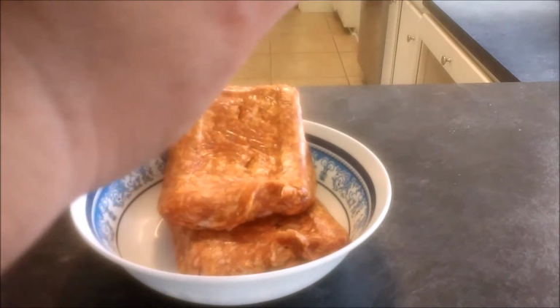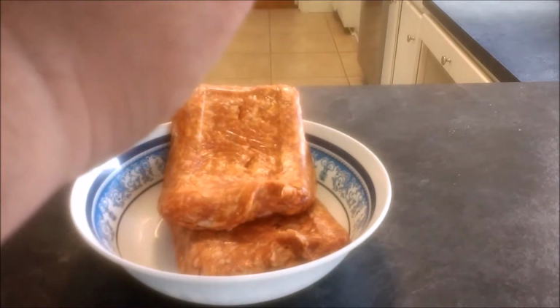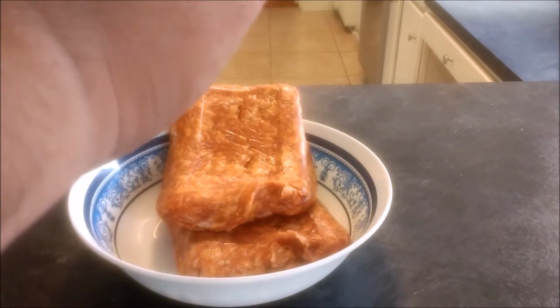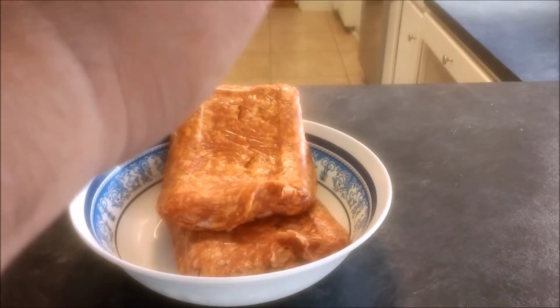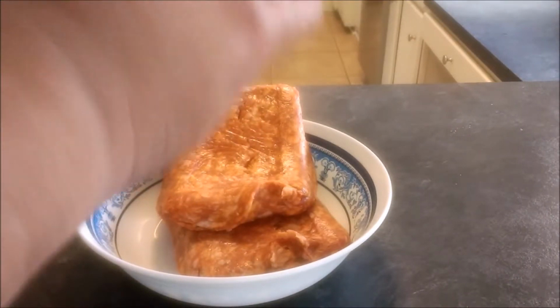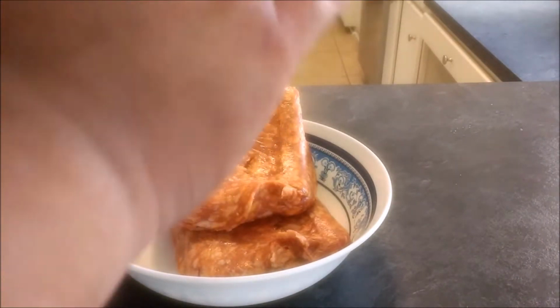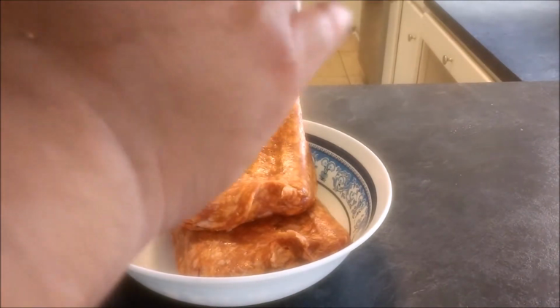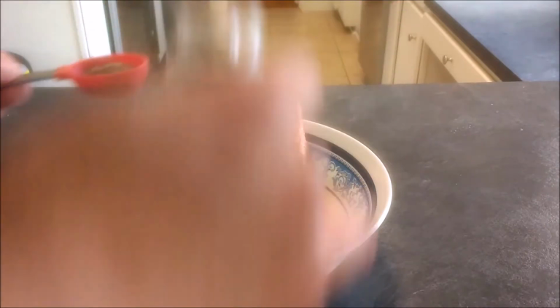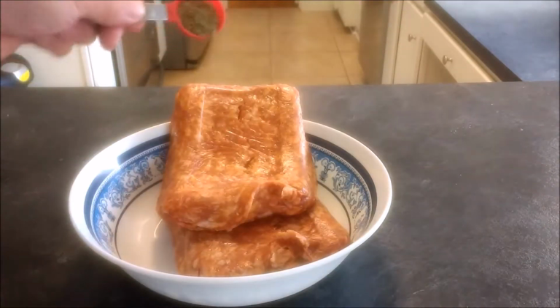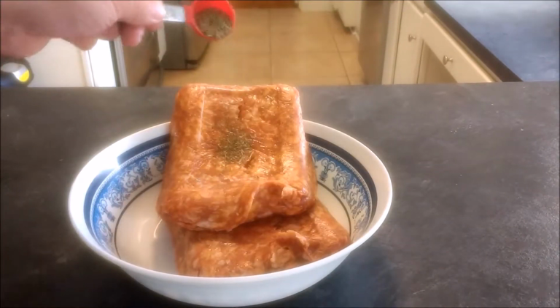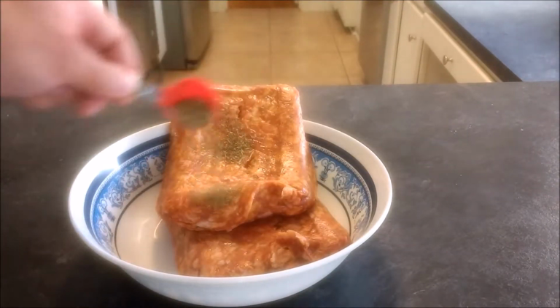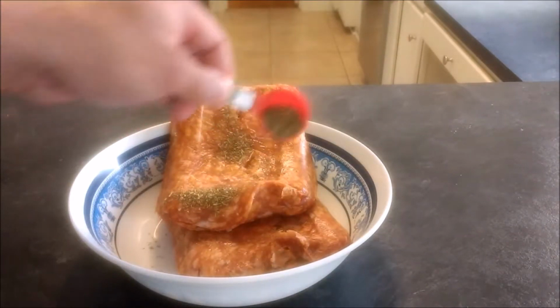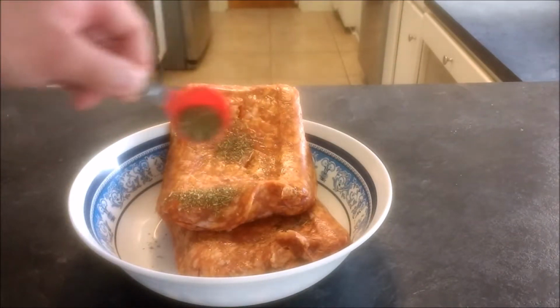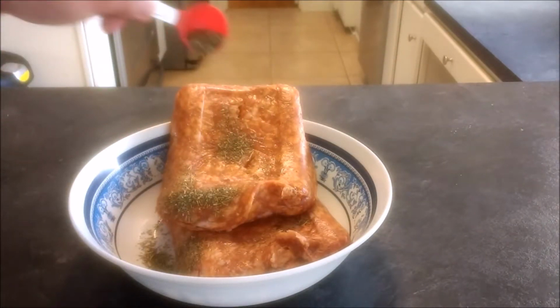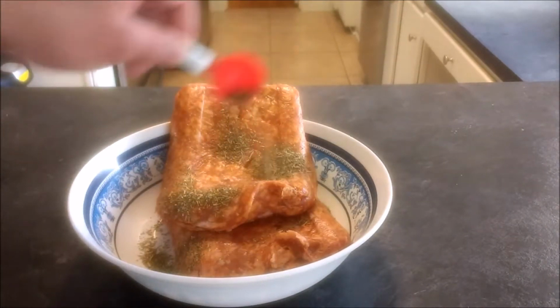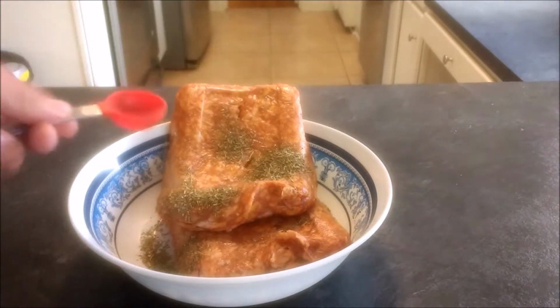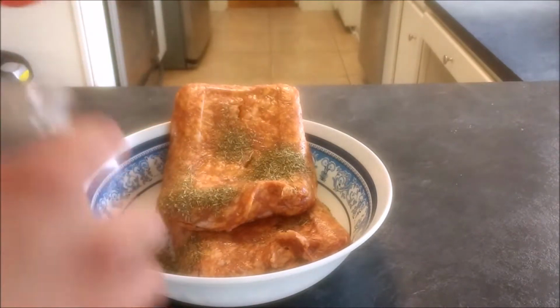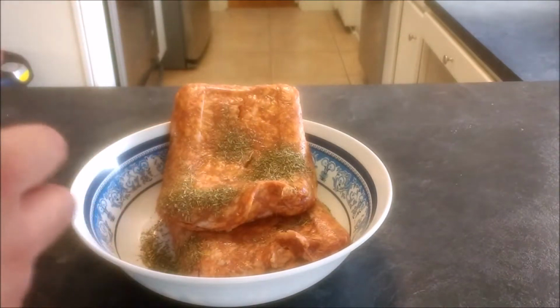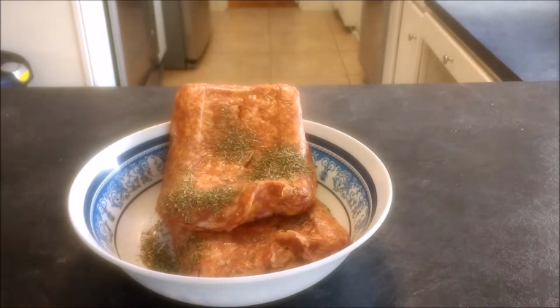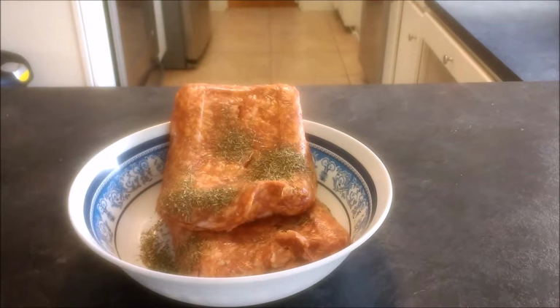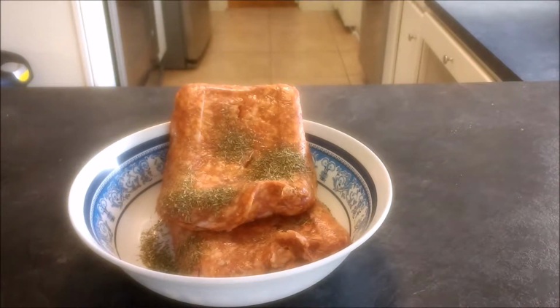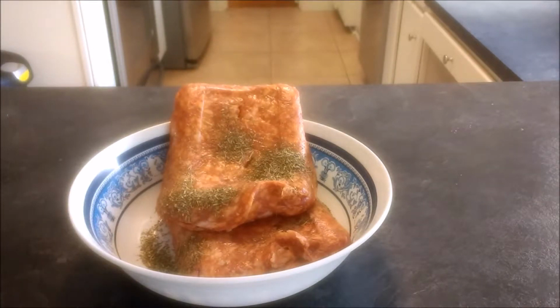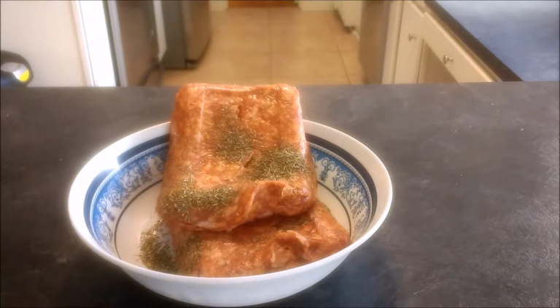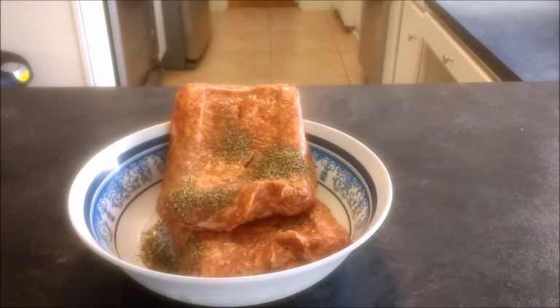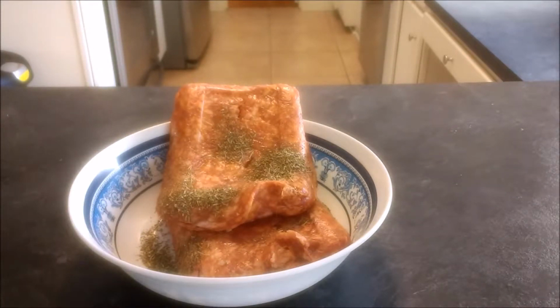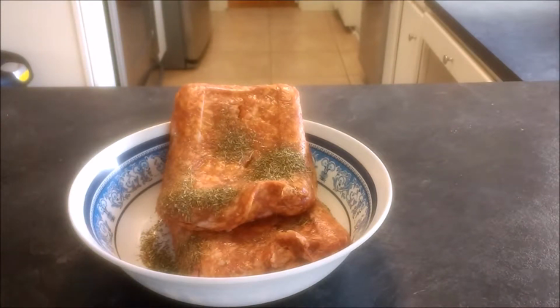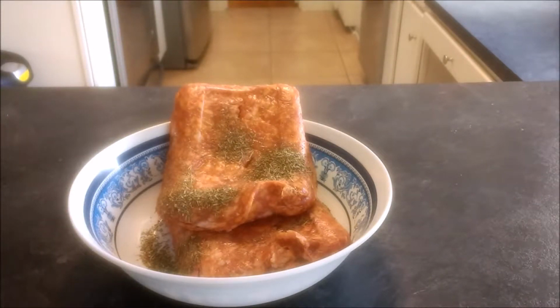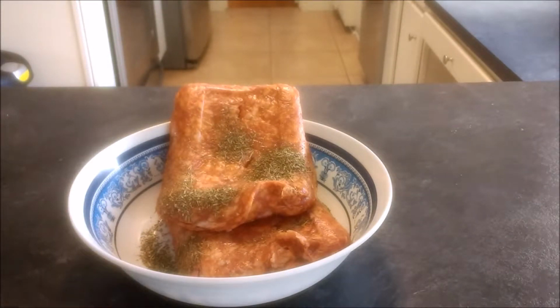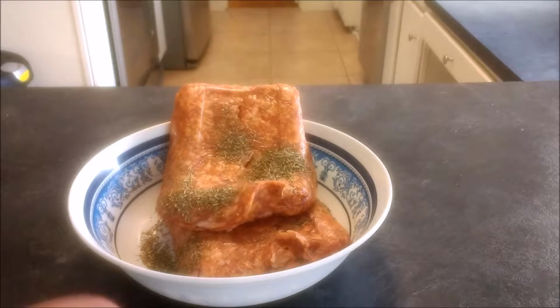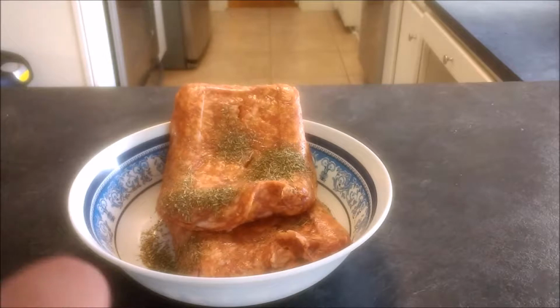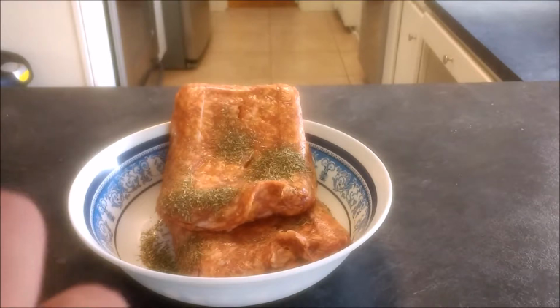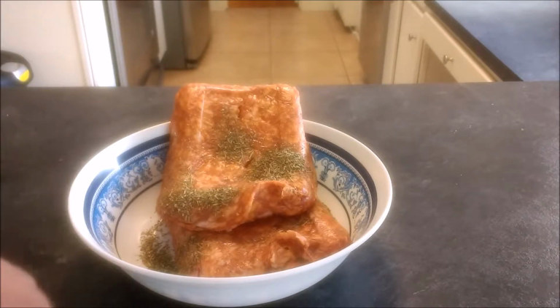An optional thing you can also add in there is three-fourths to one cup panko breadcrumbs. Or you can use regular breadcrumbs — I usually prefer the panko ones. Today's visual is not going to have that, but it is definitely an option.